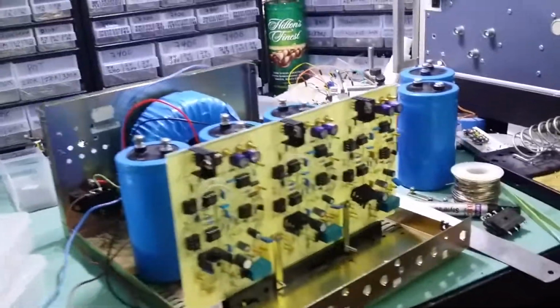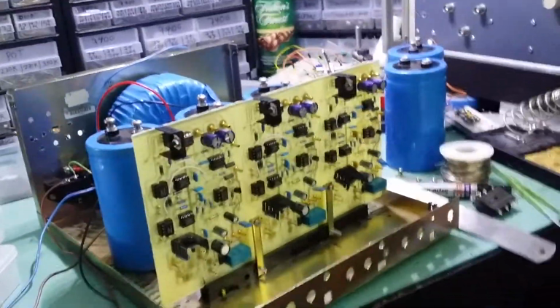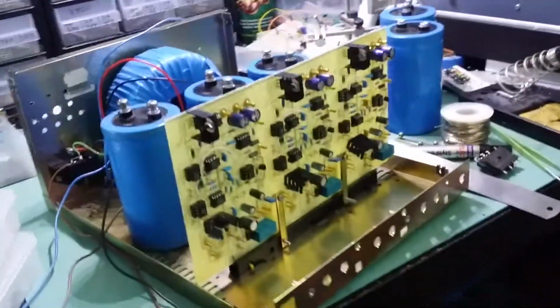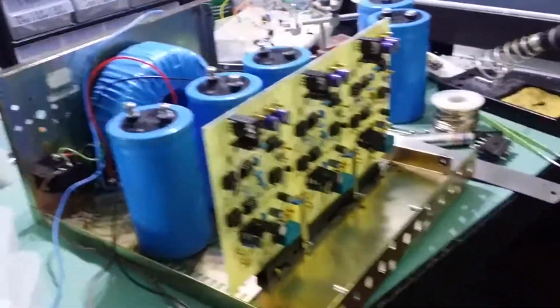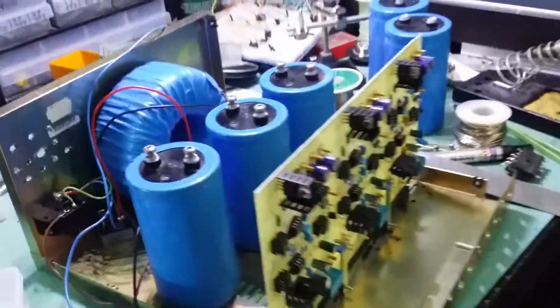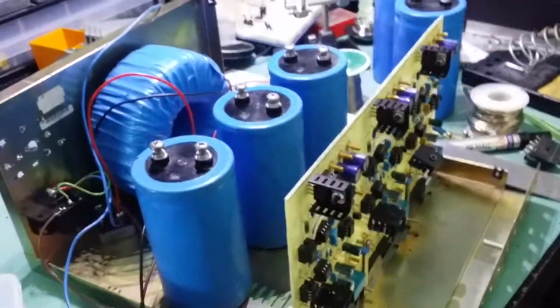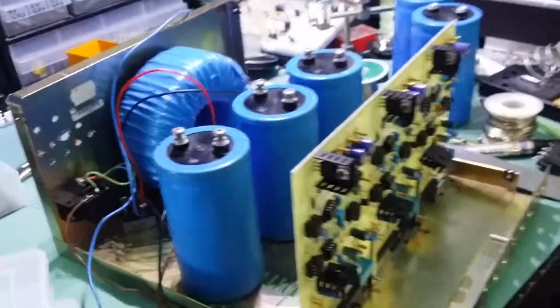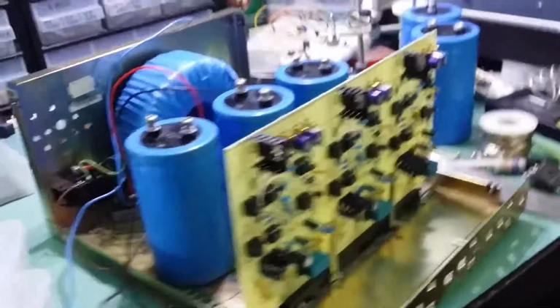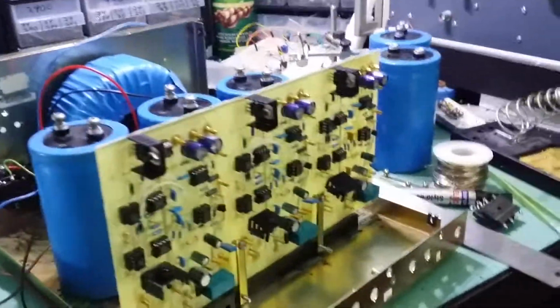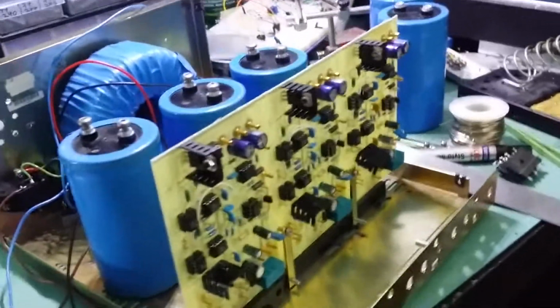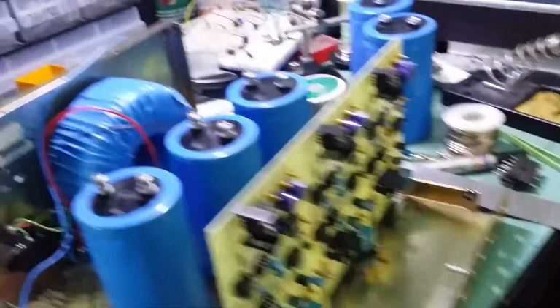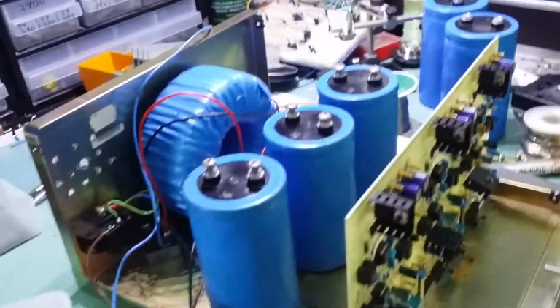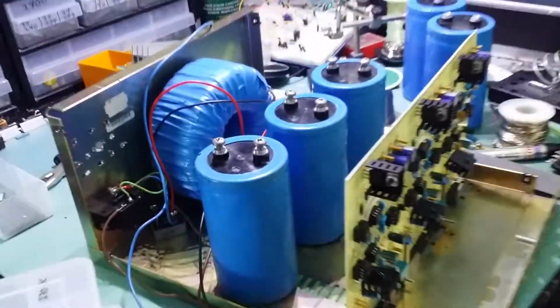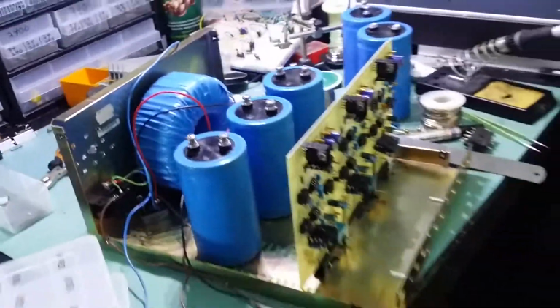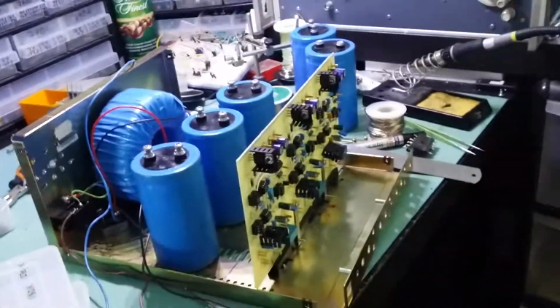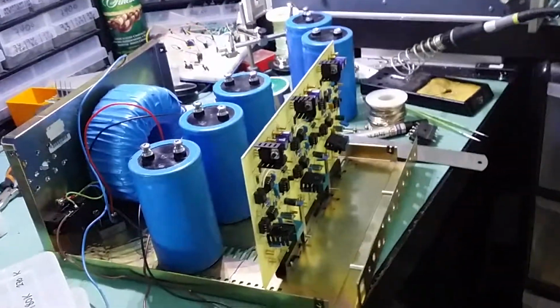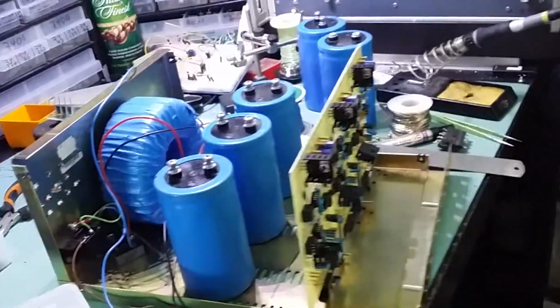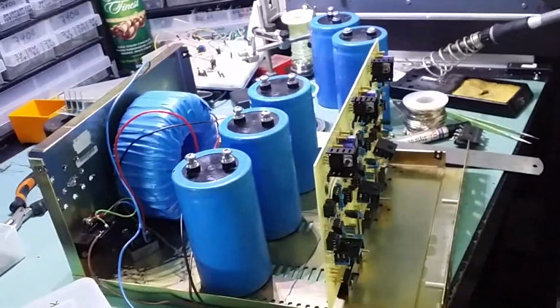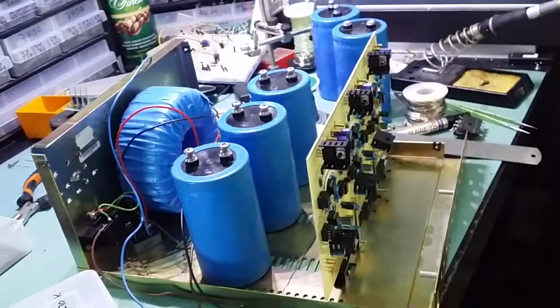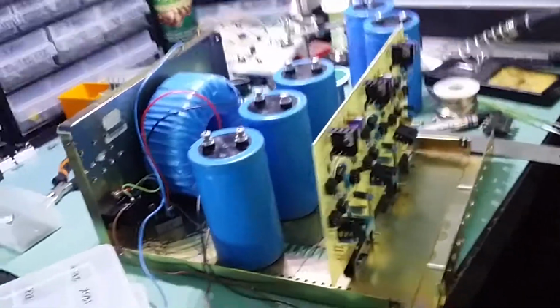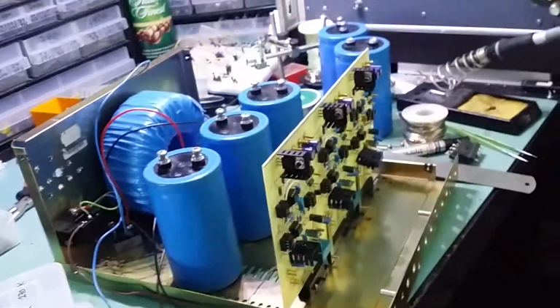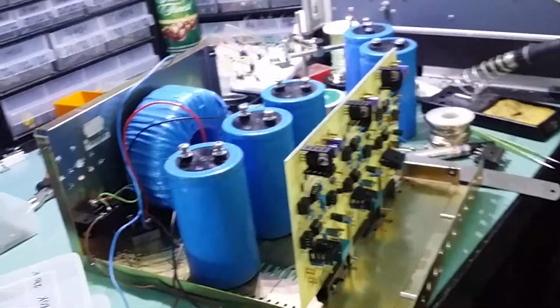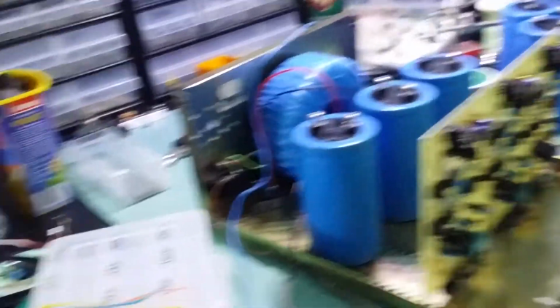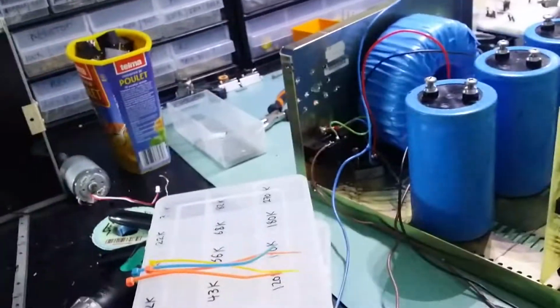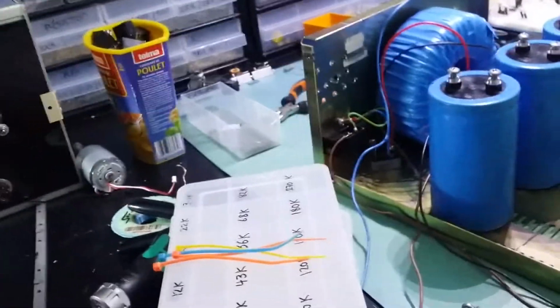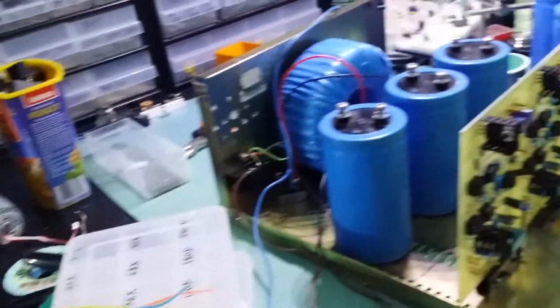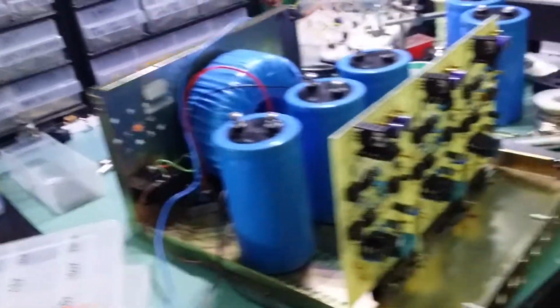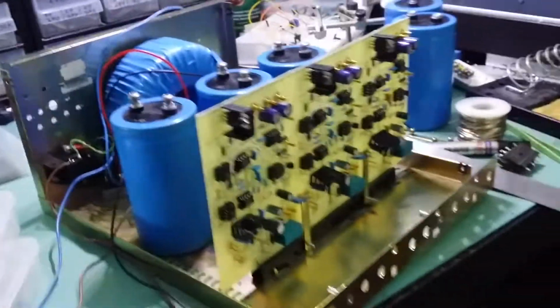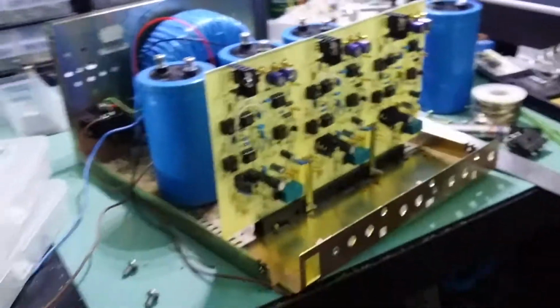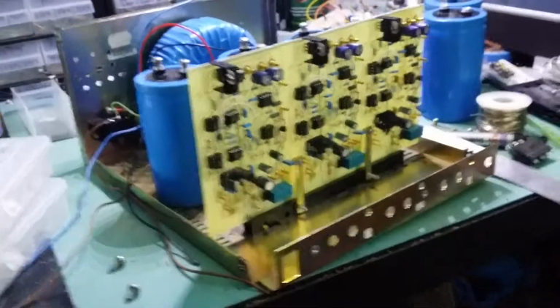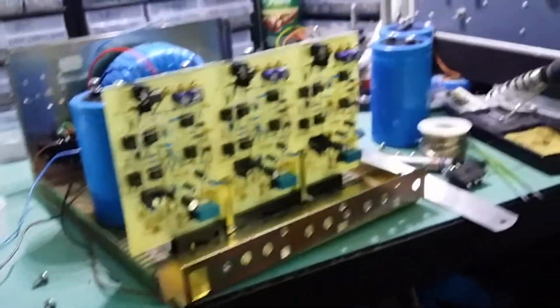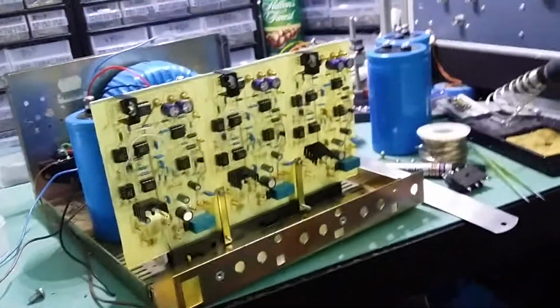I've done a board and I'm just working on the rectifier and the smoothing cap. Then I'm going to use either plexiglass or maybe just the original front panel that they had originally.